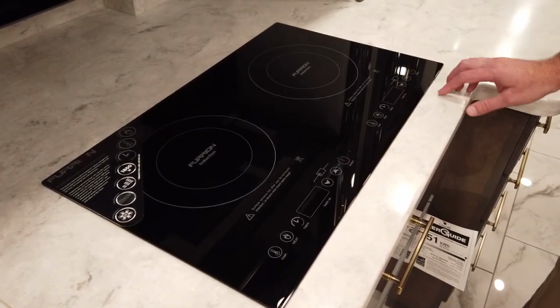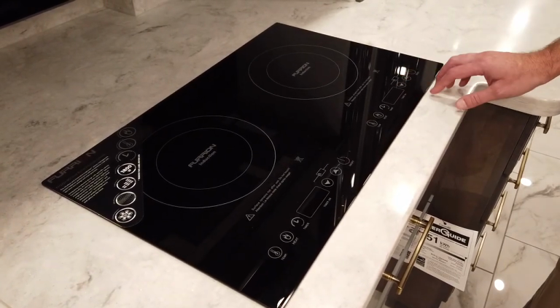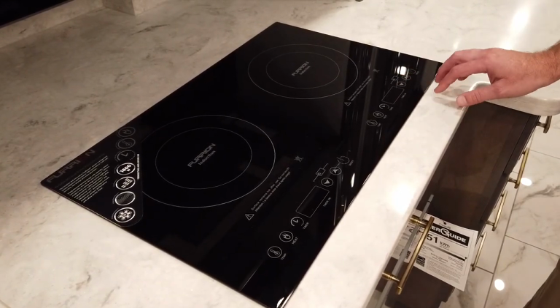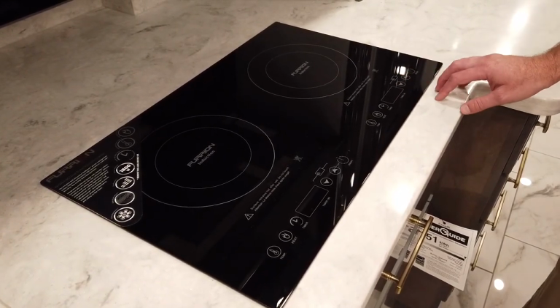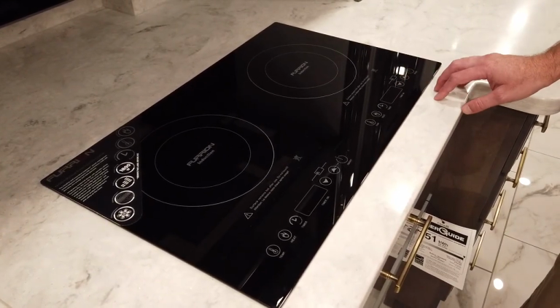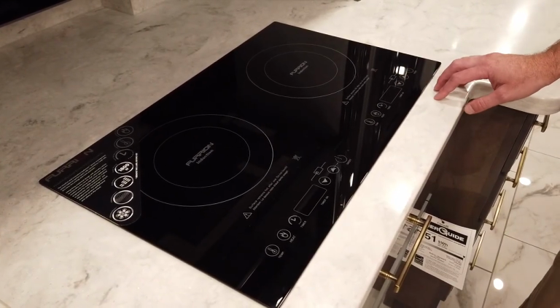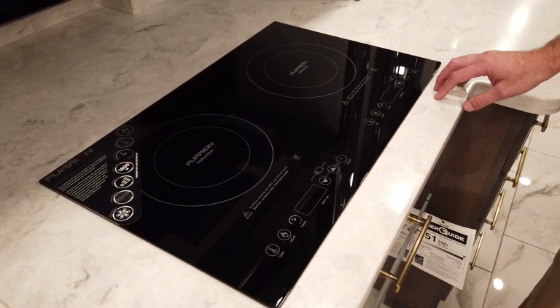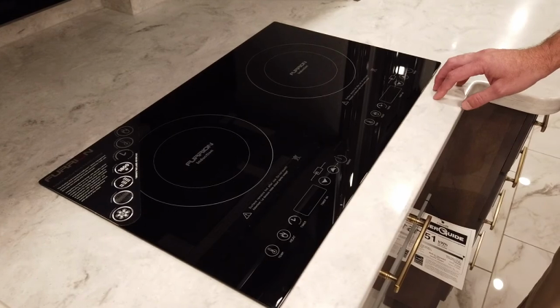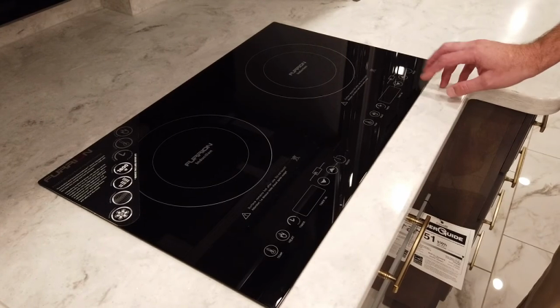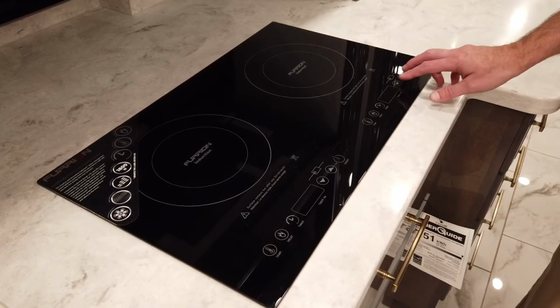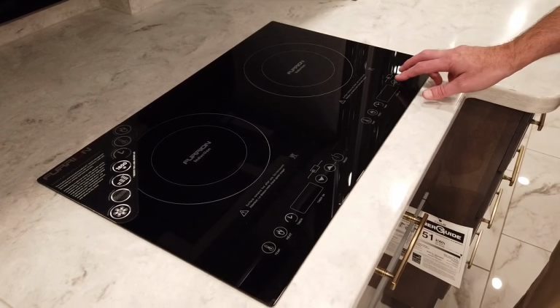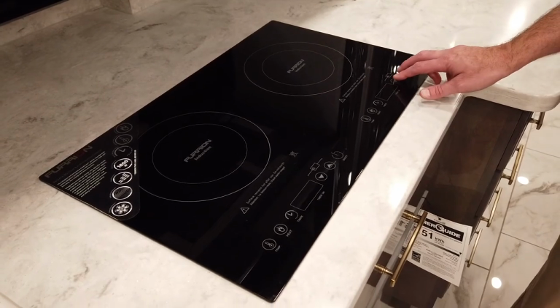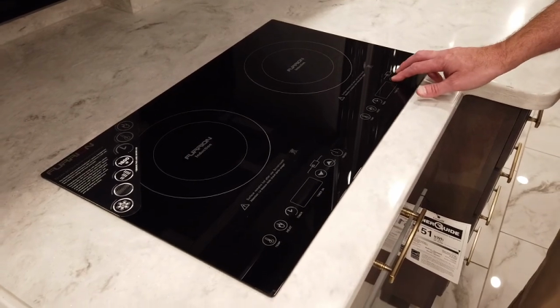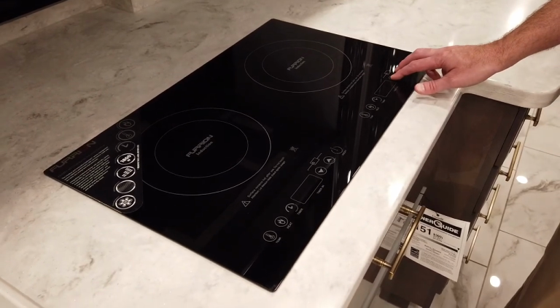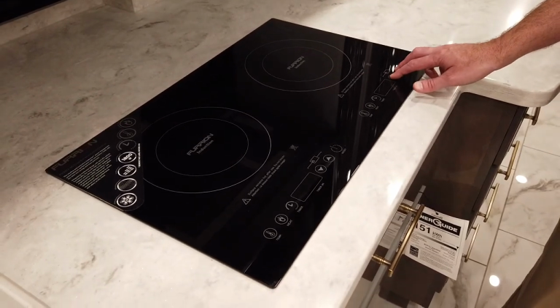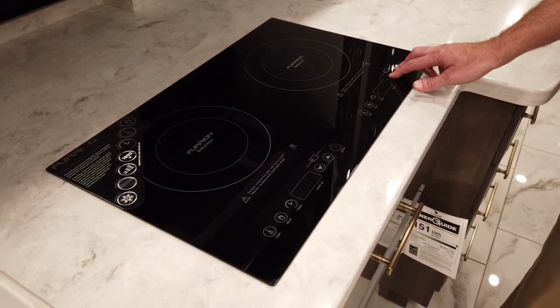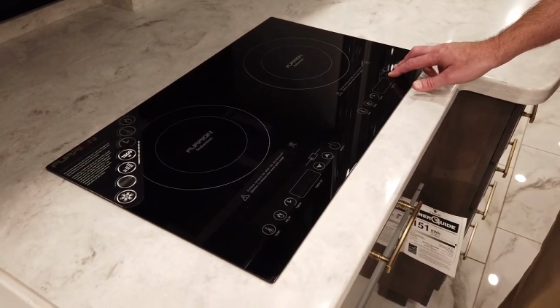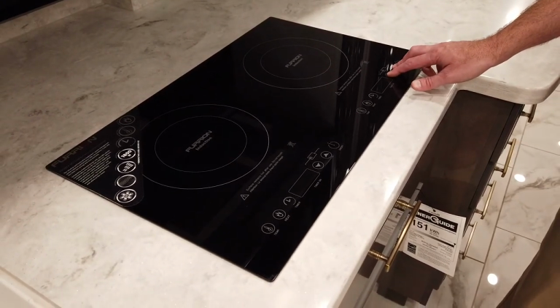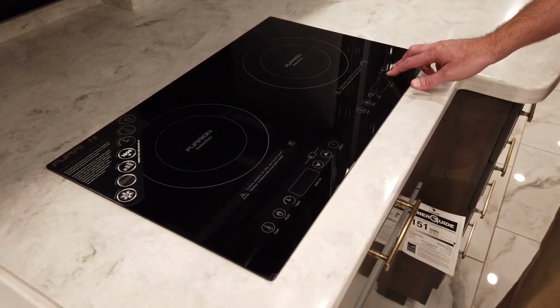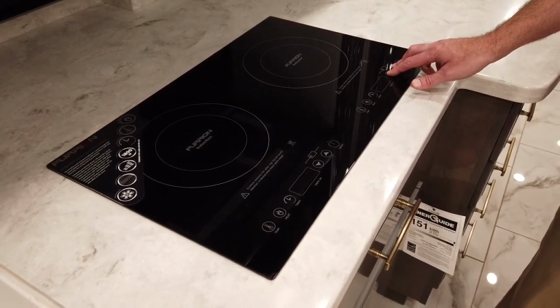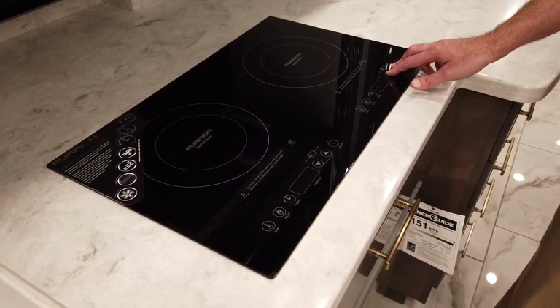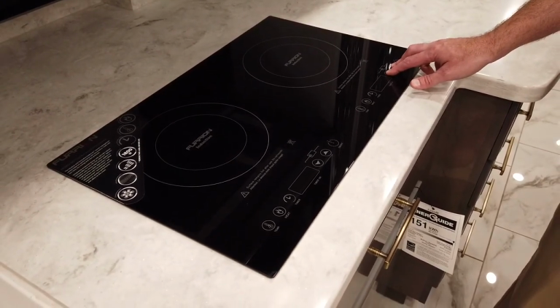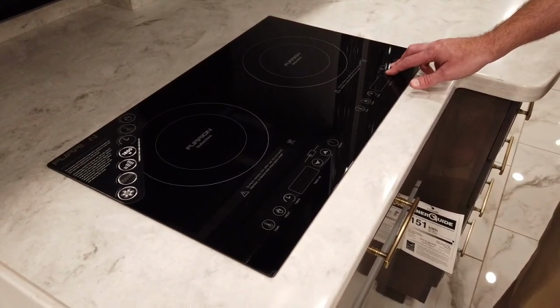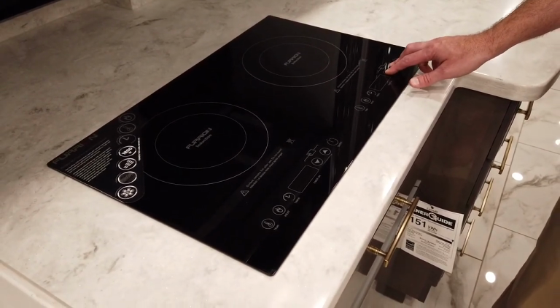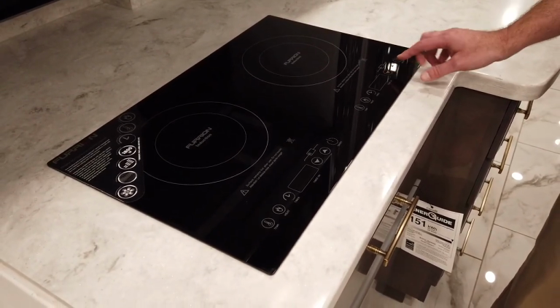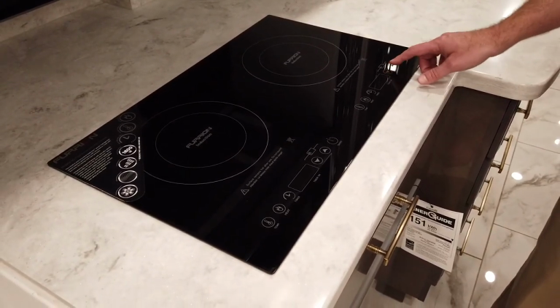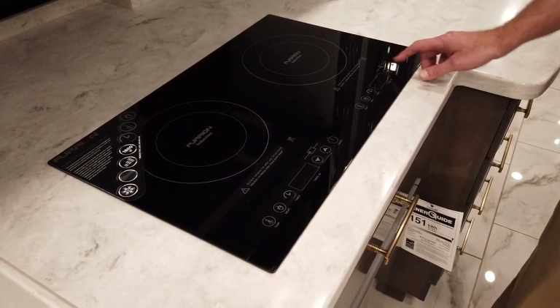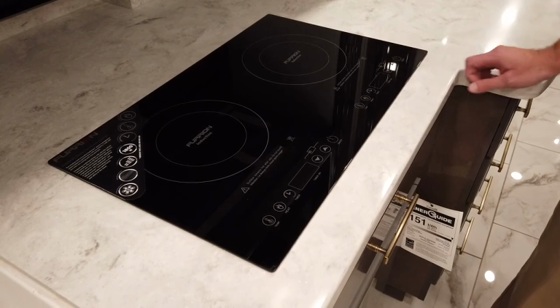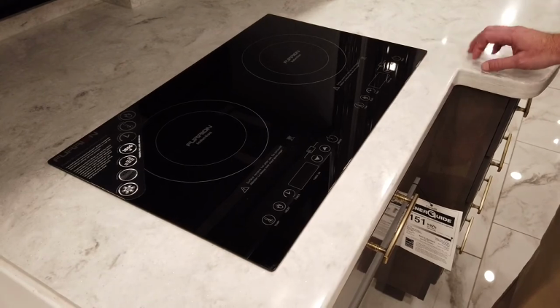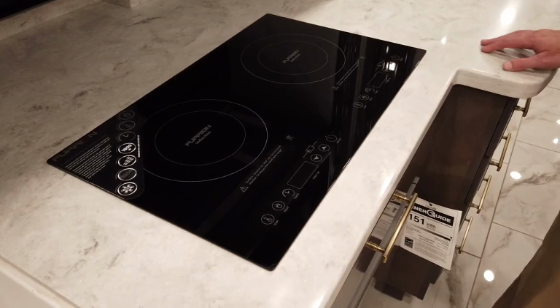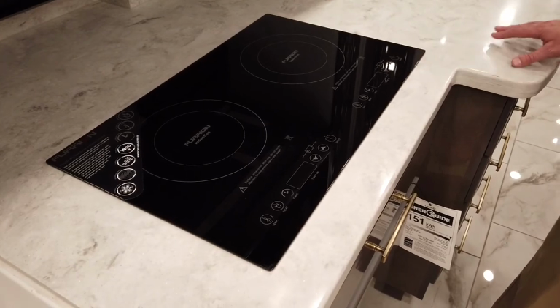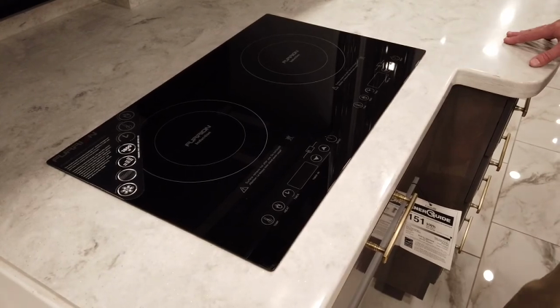To unlock the panel so that you can use the stove, press and hold those two arrows. It takes a couple seconds and then it will unlock the stovetop.